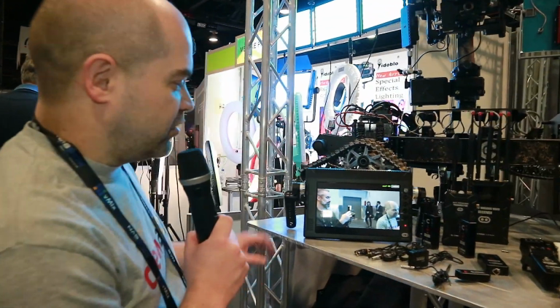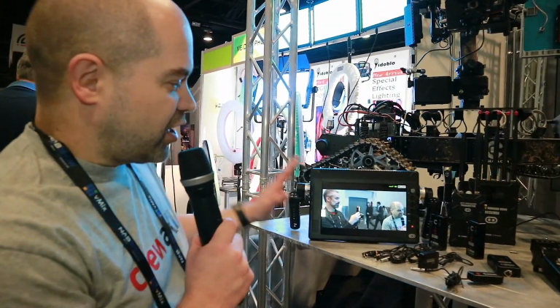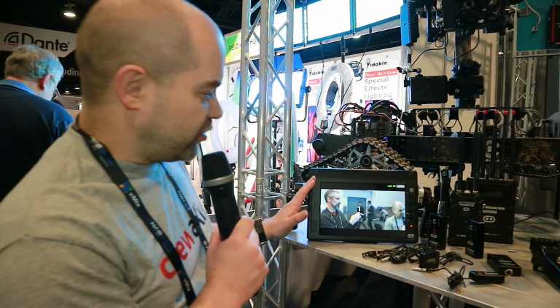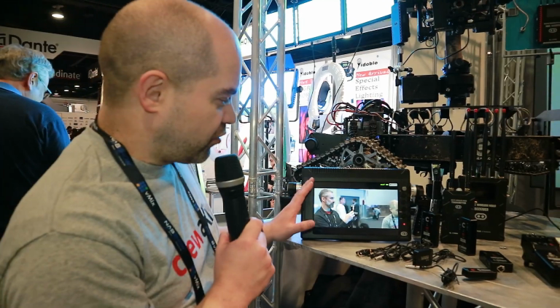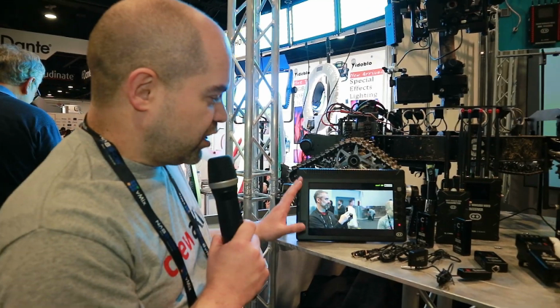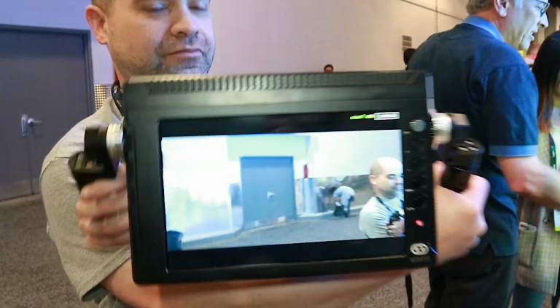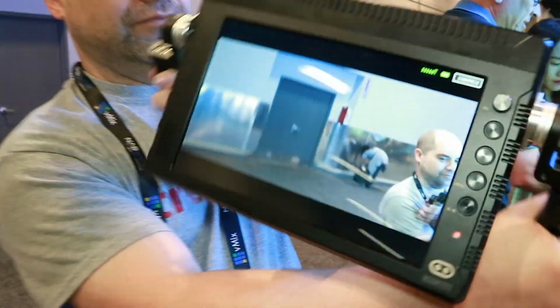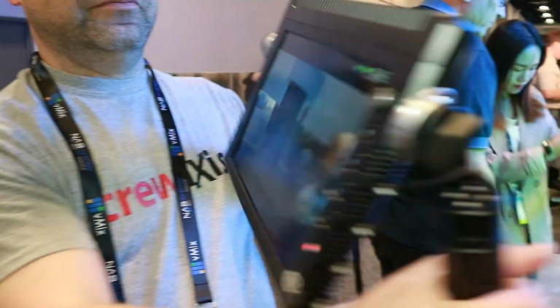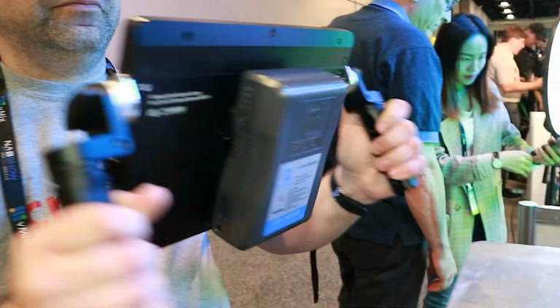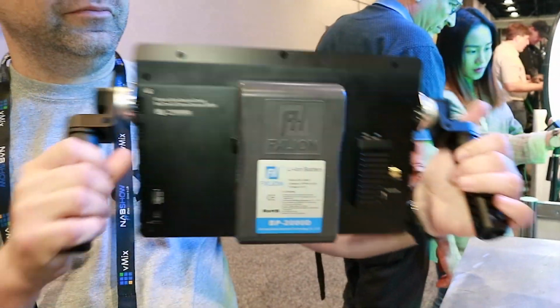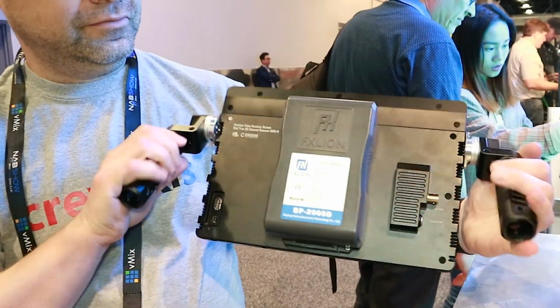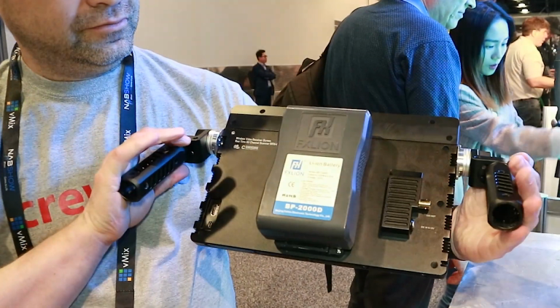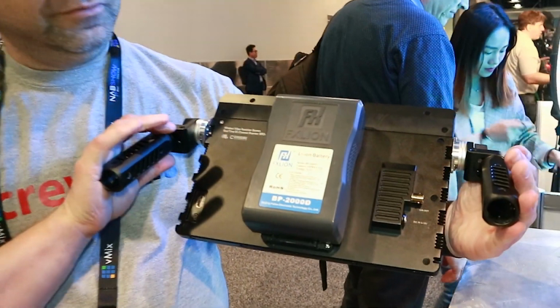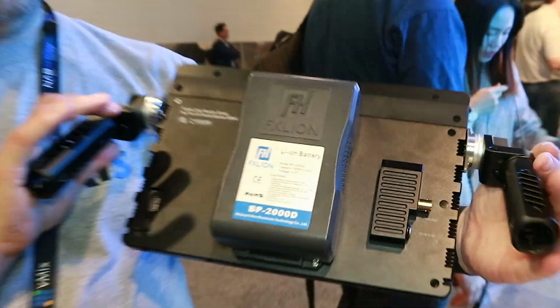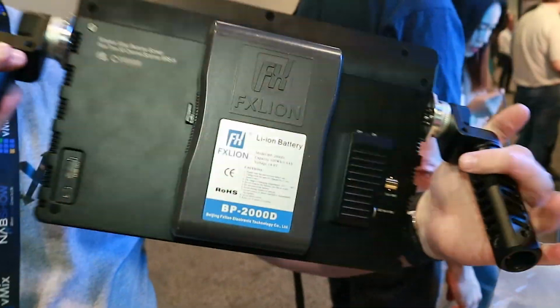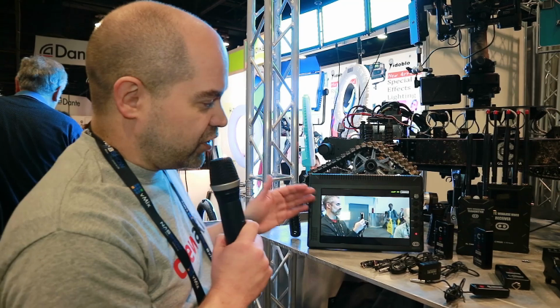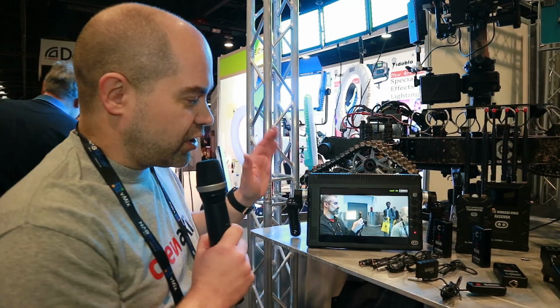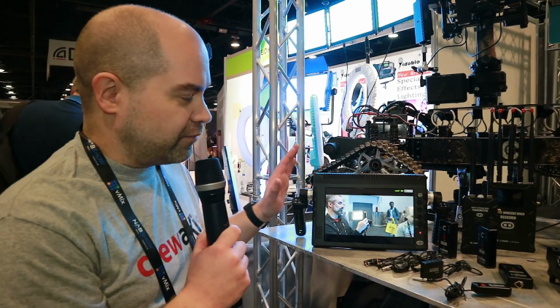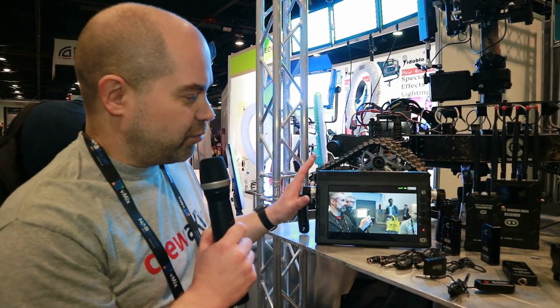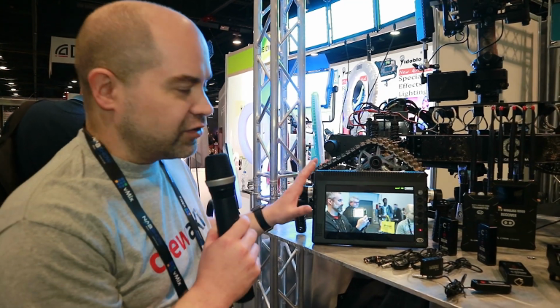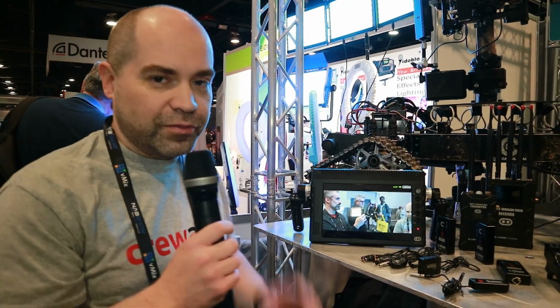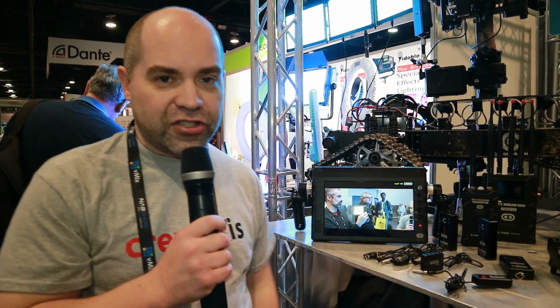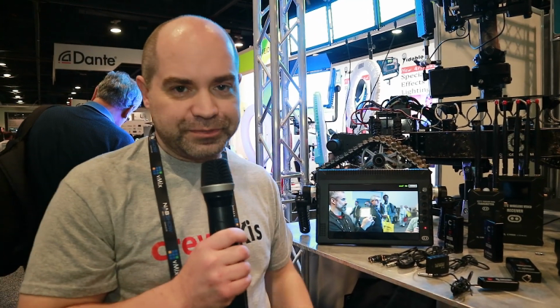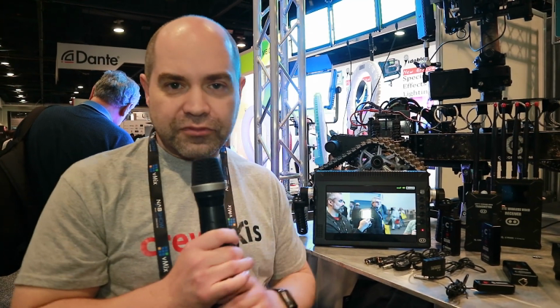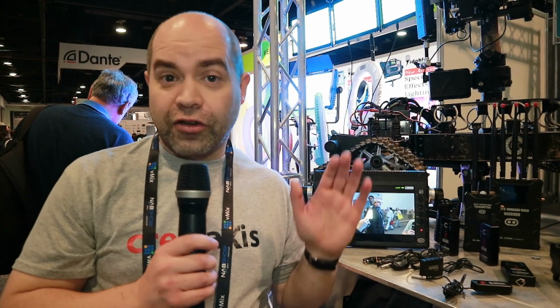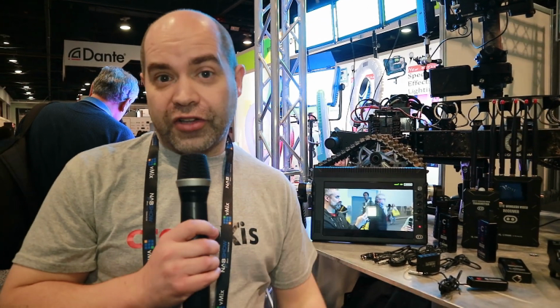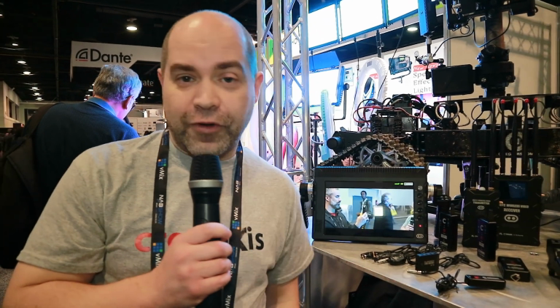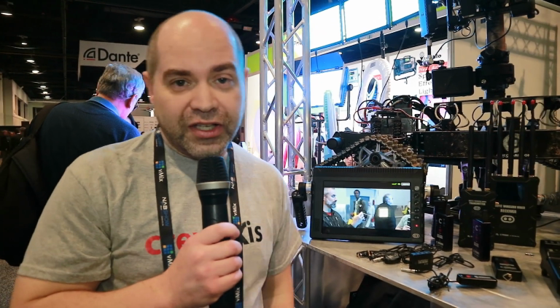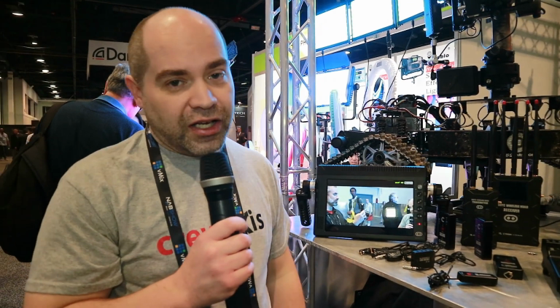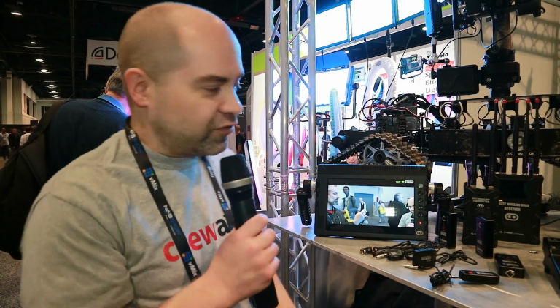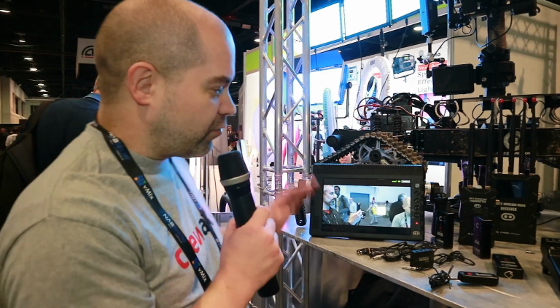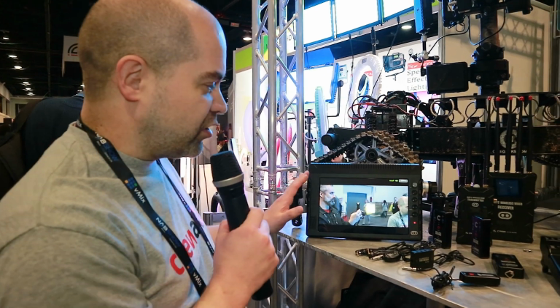It's got a nice high-resolution screen. It works really well for a director, or for anybody — even a focus puller. It has features like peaking, so you can make sure that your shots are in focus. It's a nice high-quality monitor.